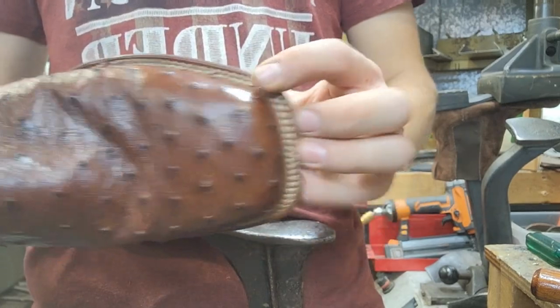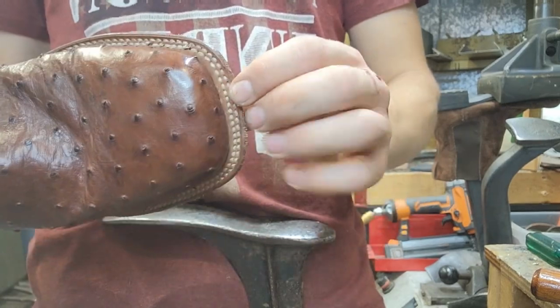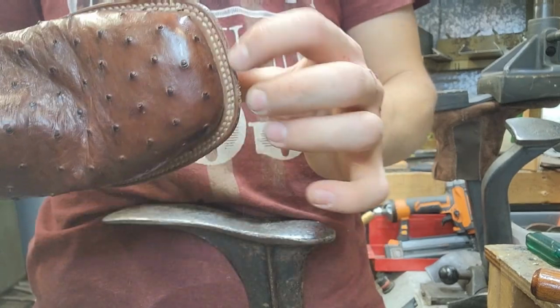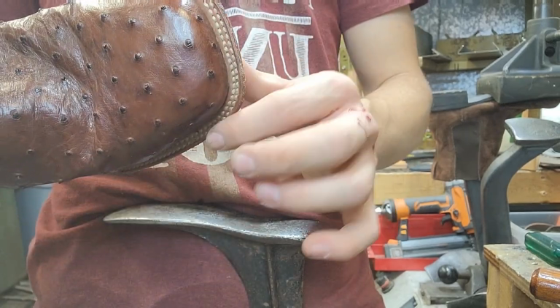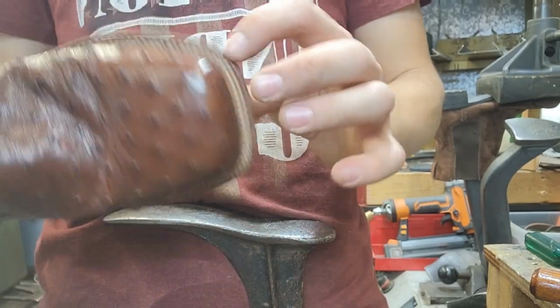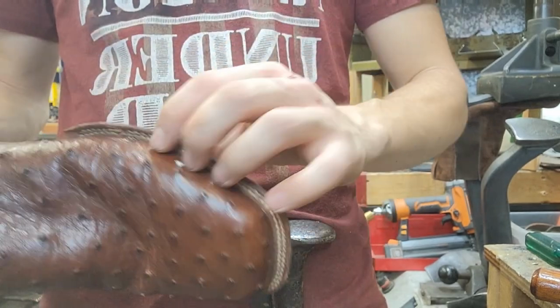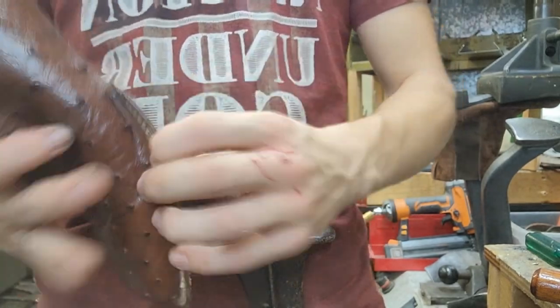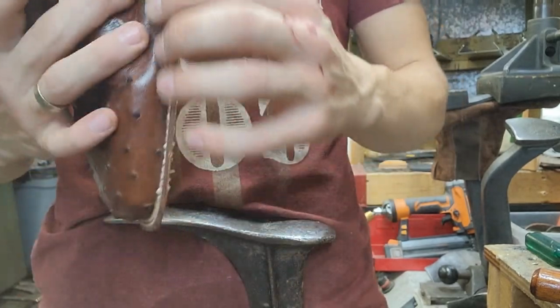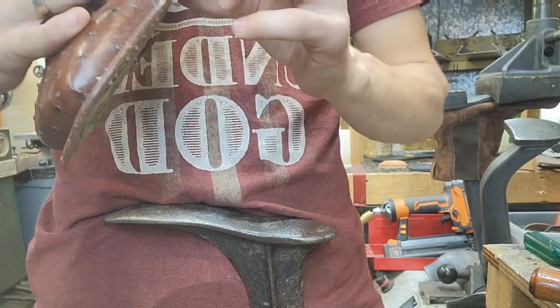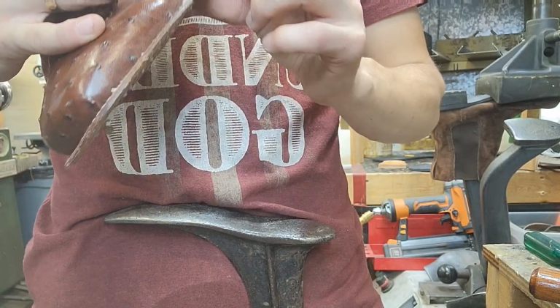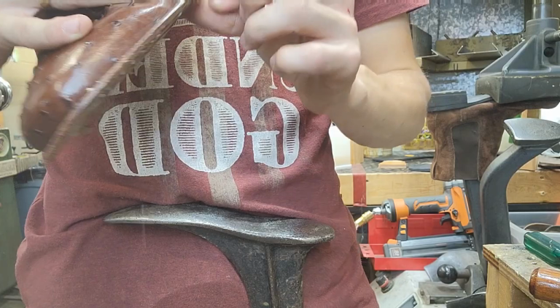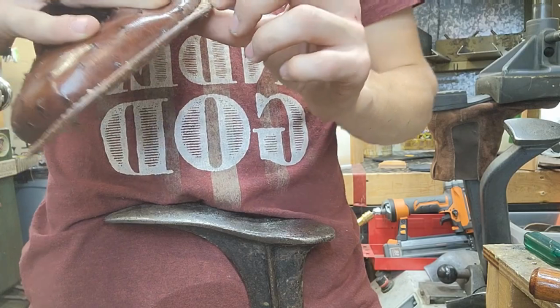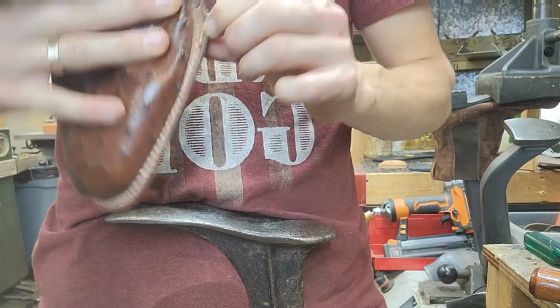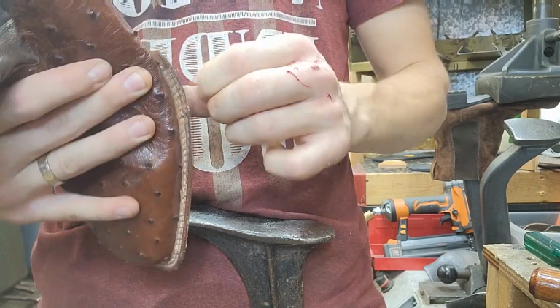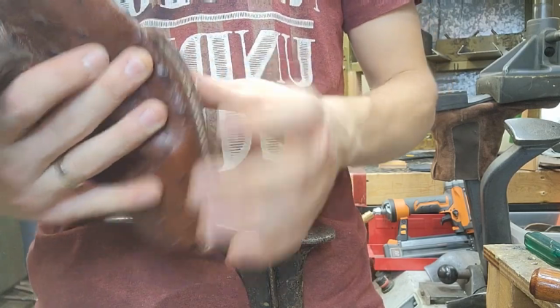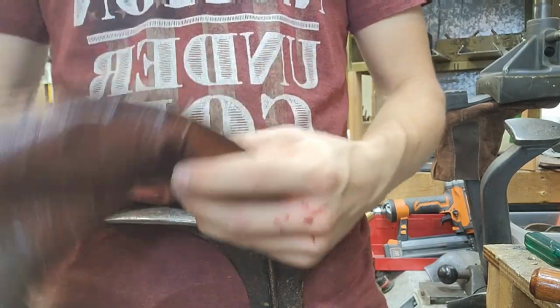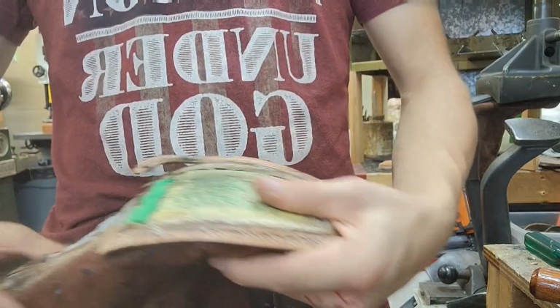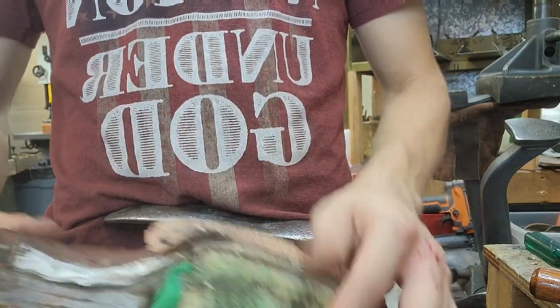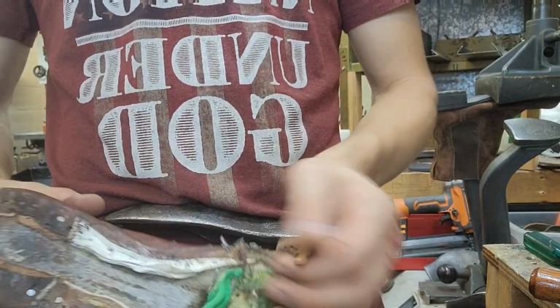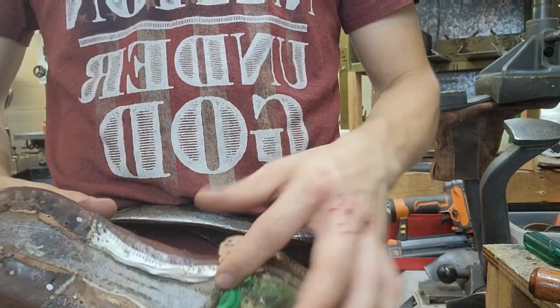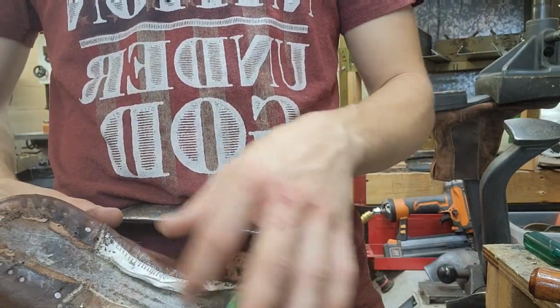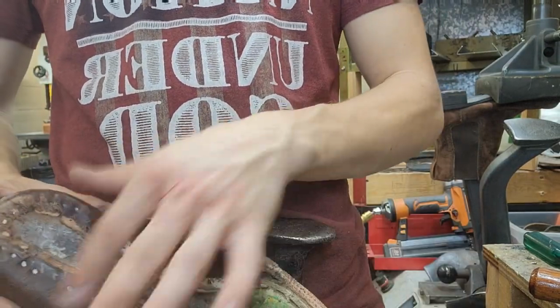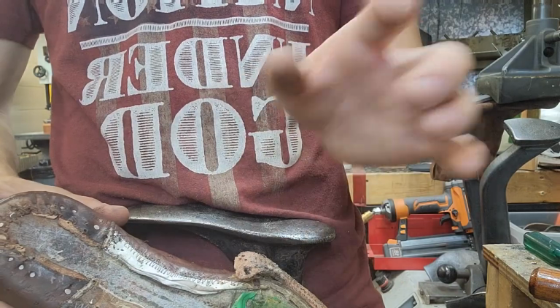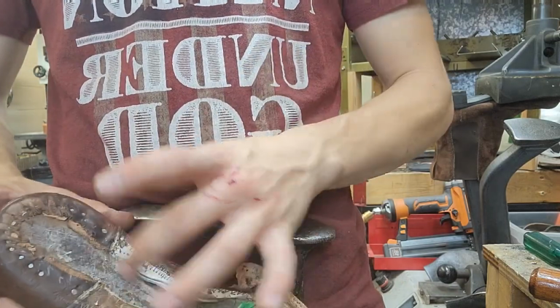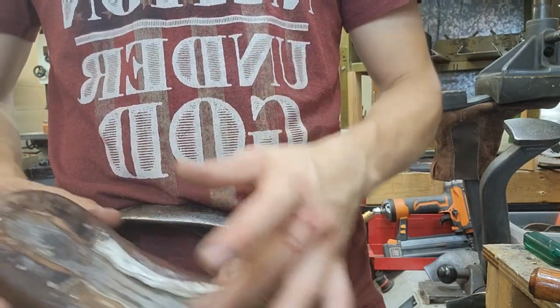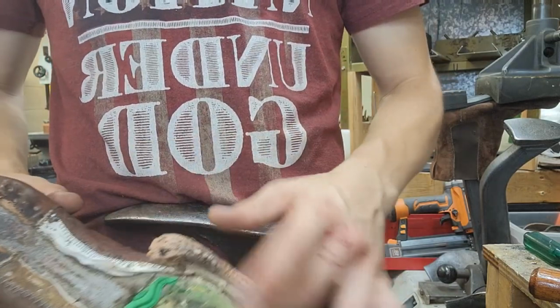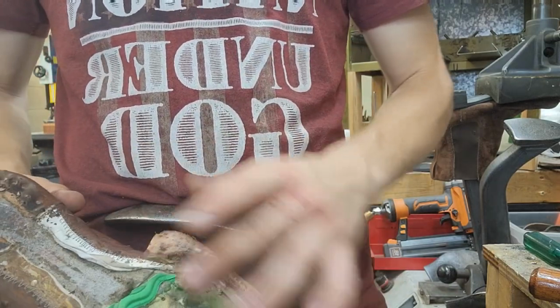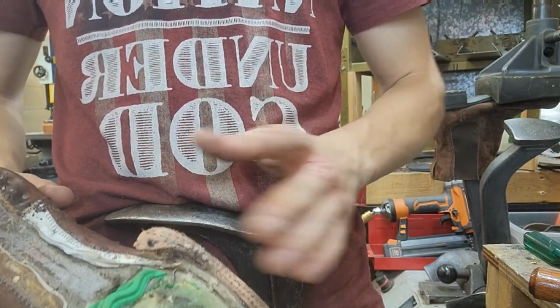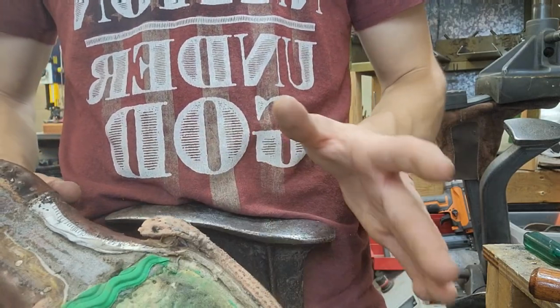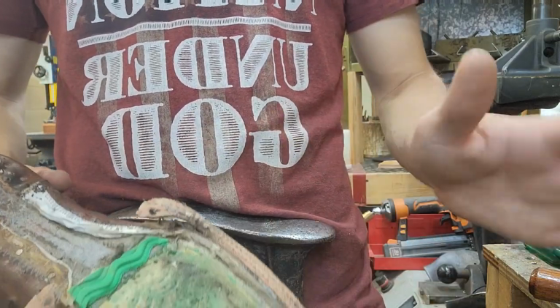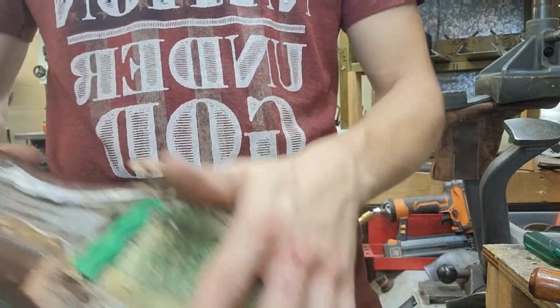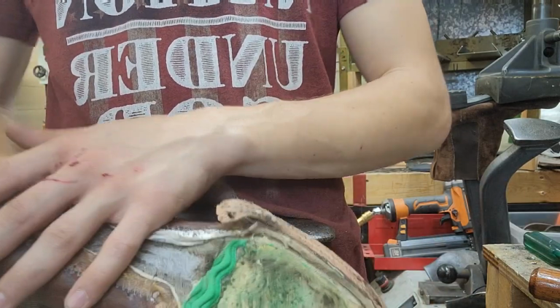We're going to have to do a double stitch — white double stitch — which is really hard, but I think I can do it. So I'm going to go ahead and re-sew this back, get the heel right on, shank, filler, and then I'll see you when we're about to put the sole on the shoe.